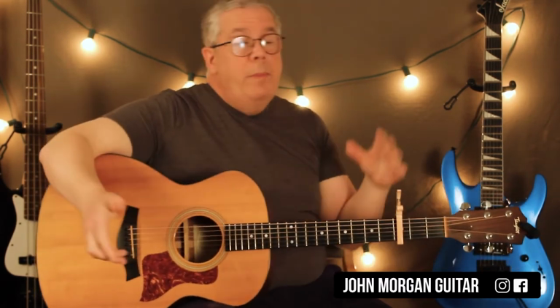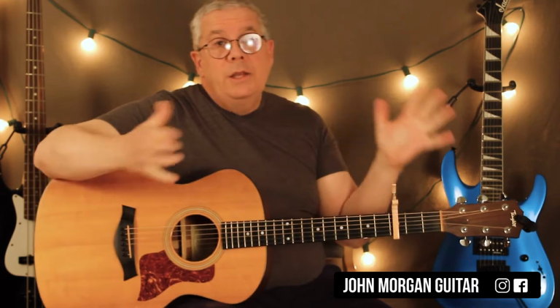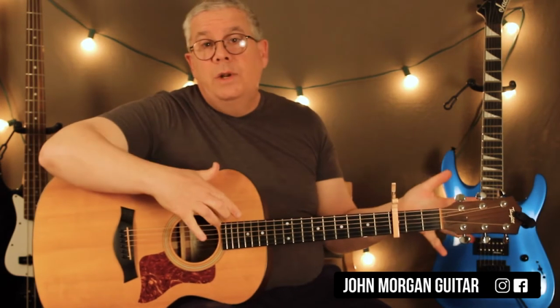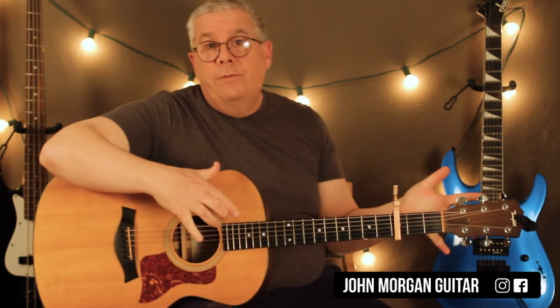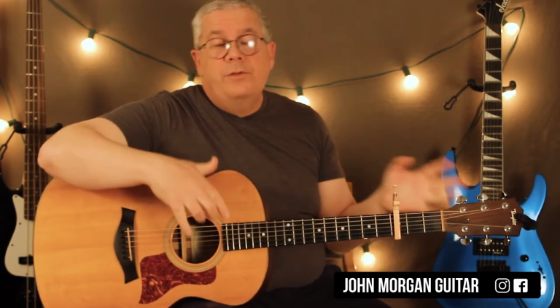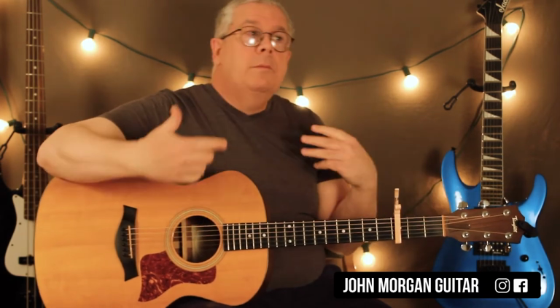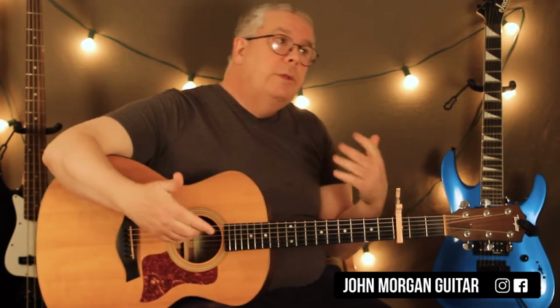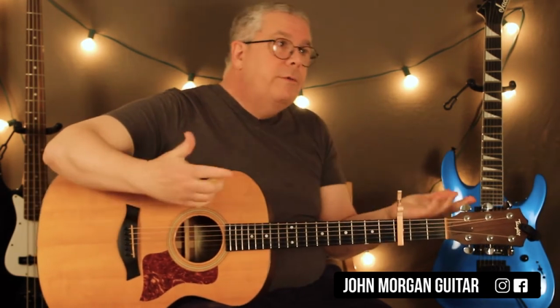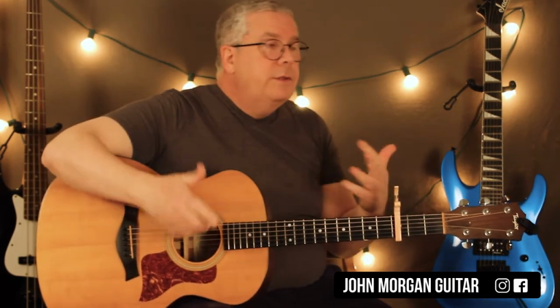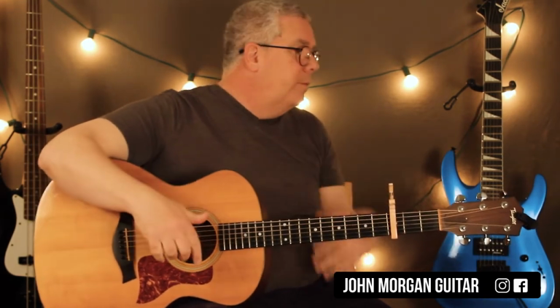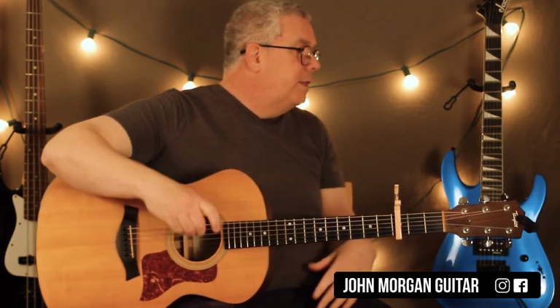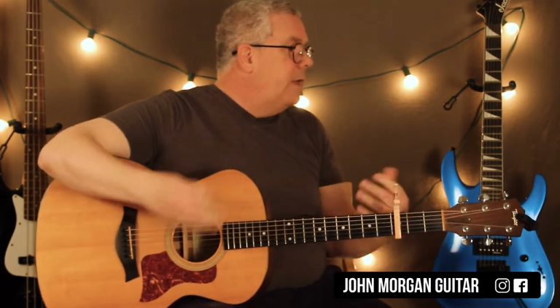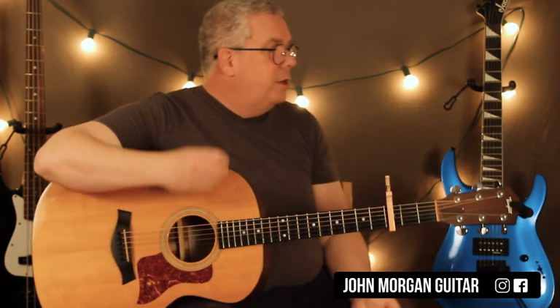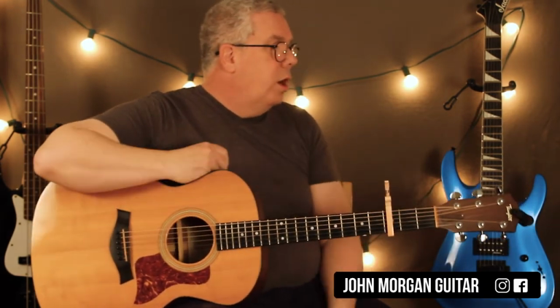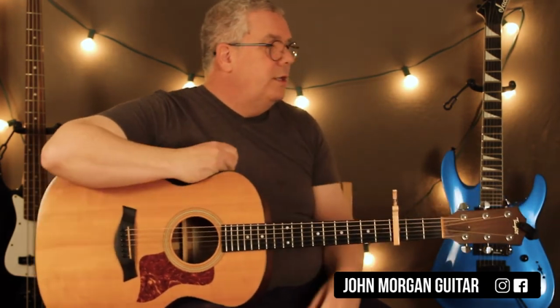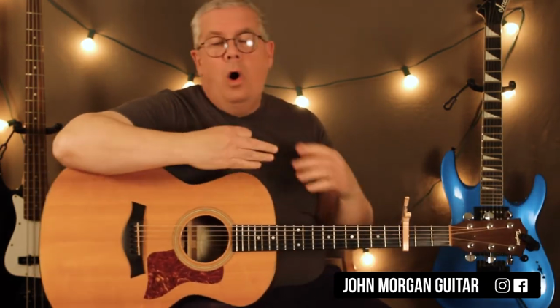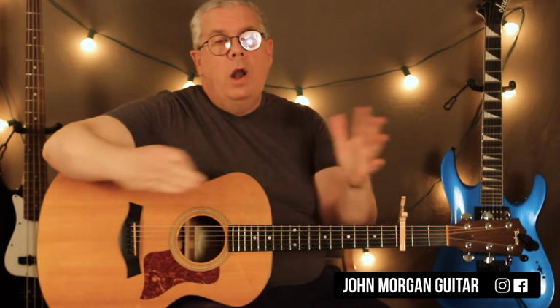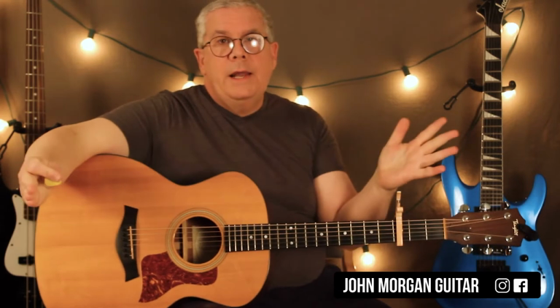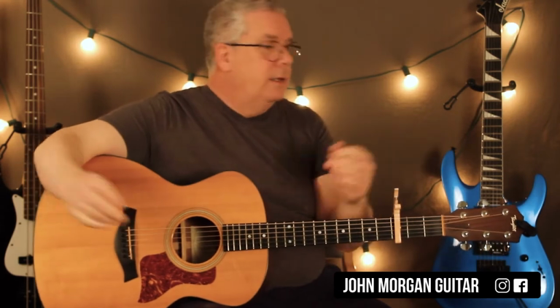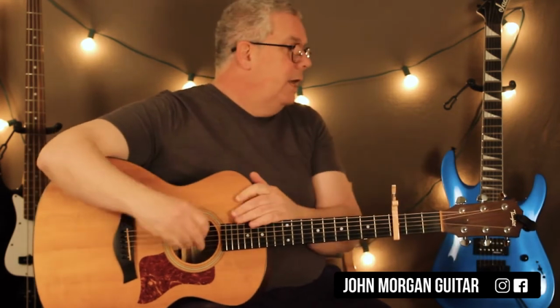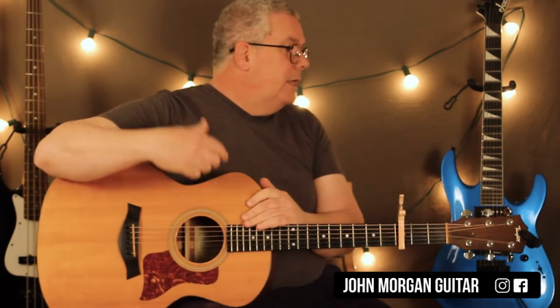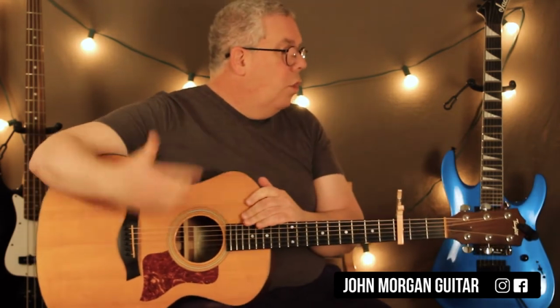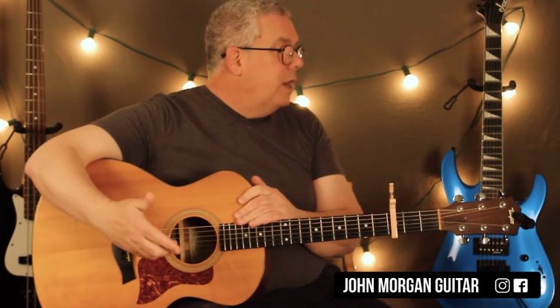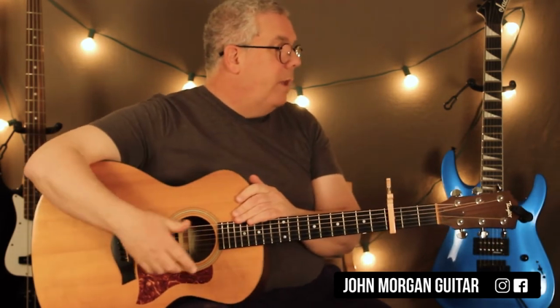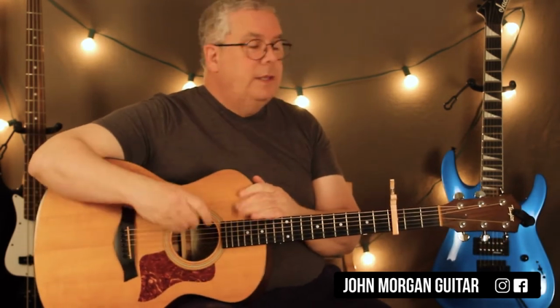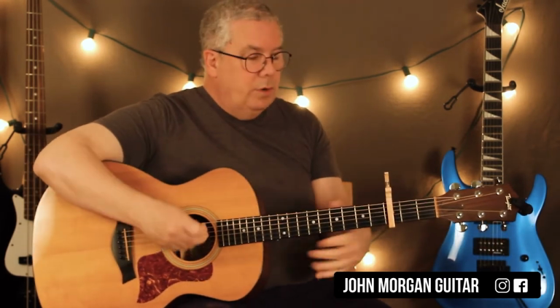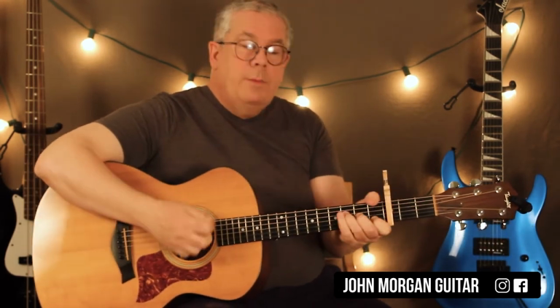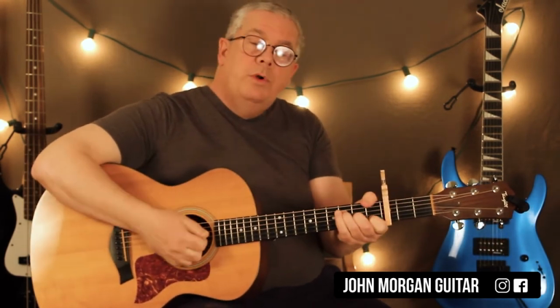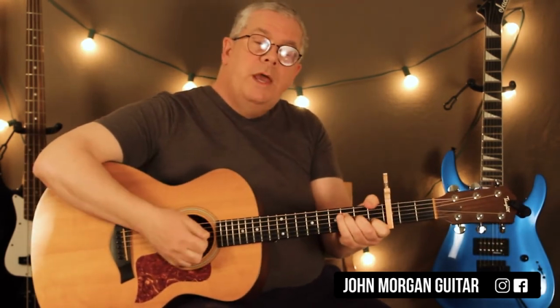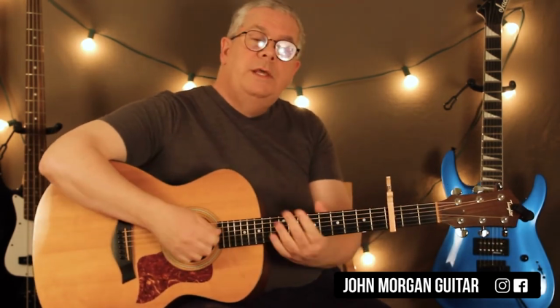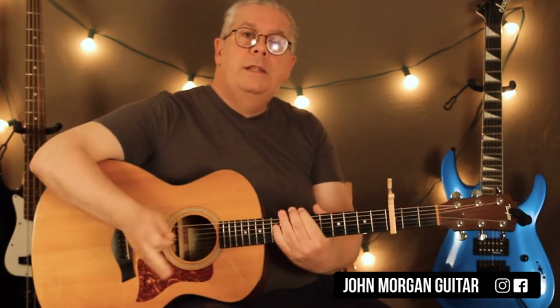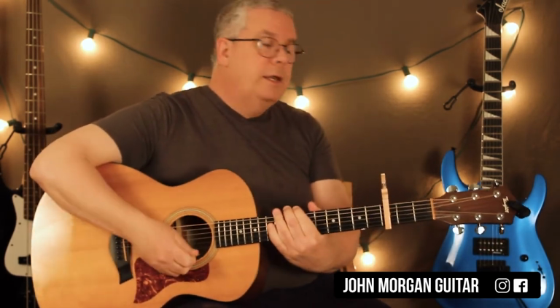You go back and do another verse — I can't remember what the words are in this one, but it's the A minor part and you do all of that again. And then the chorus comes back, the 'we don't talk about Bruno,' the F to the E thing again.